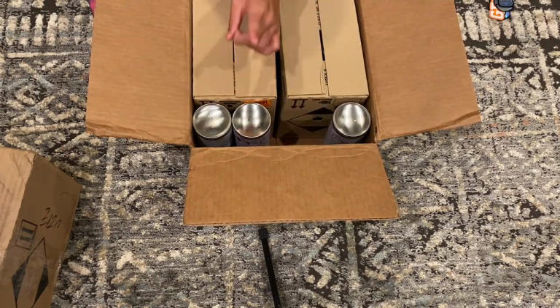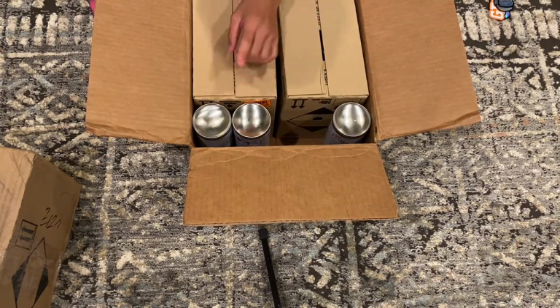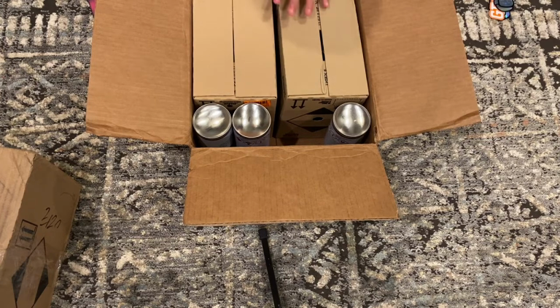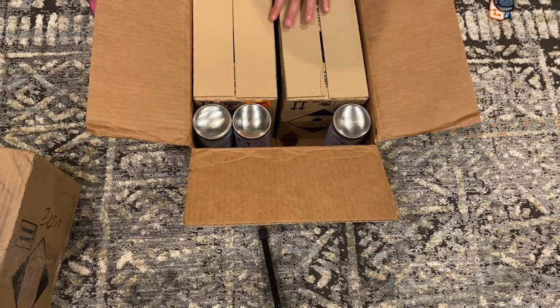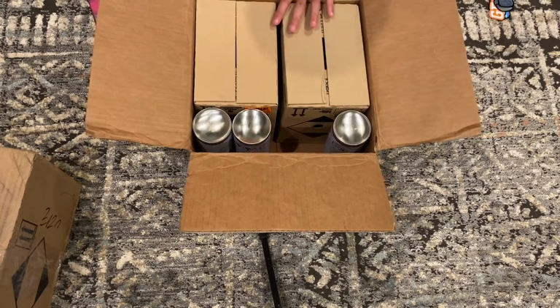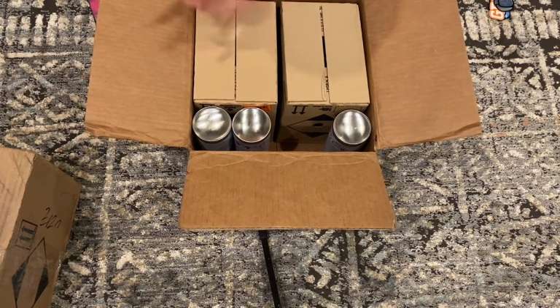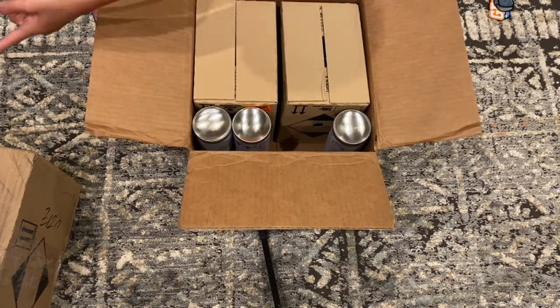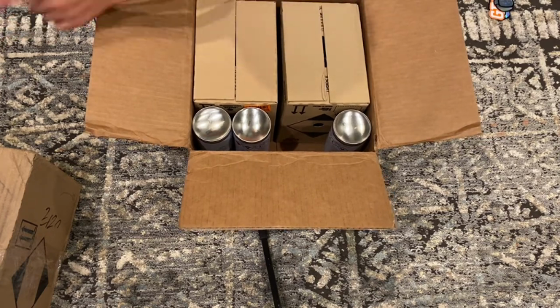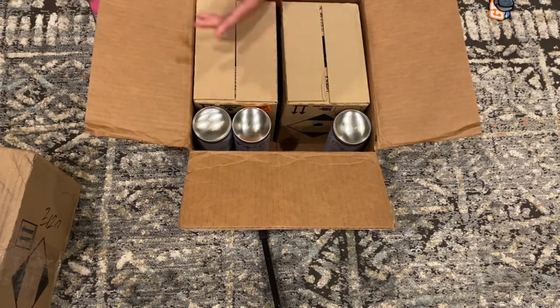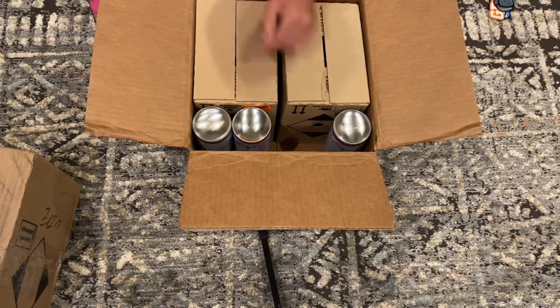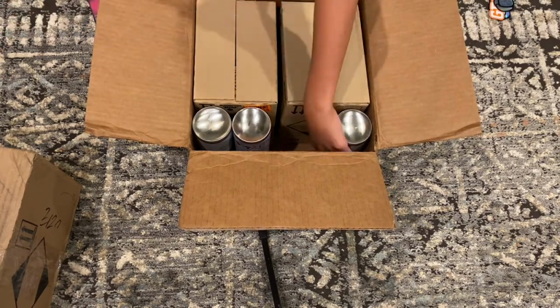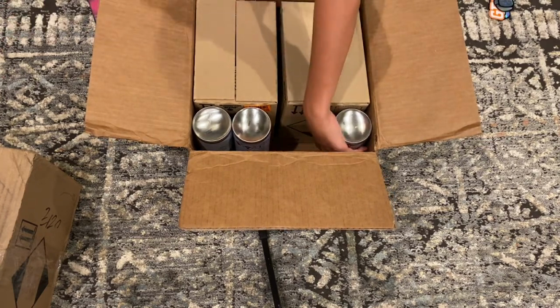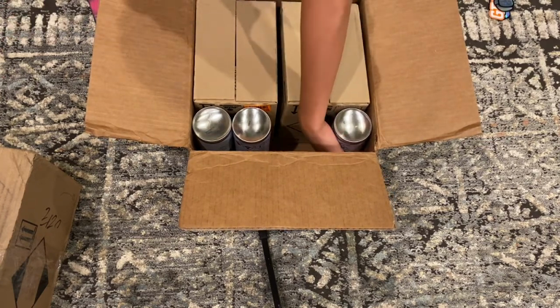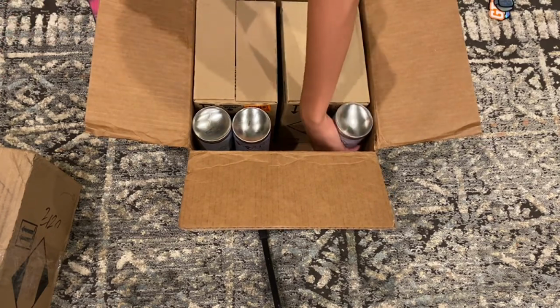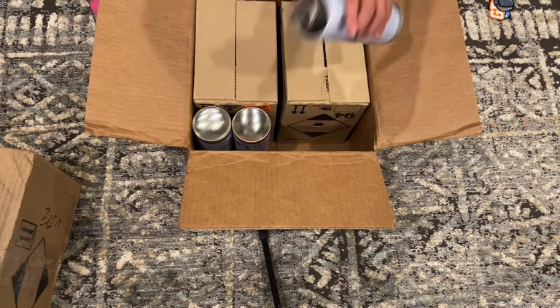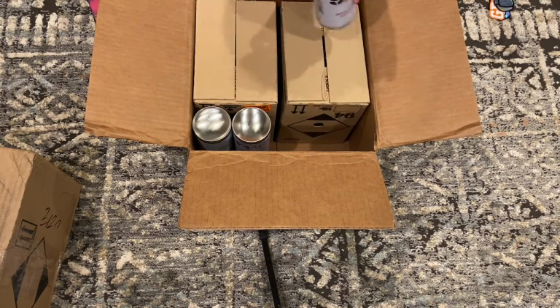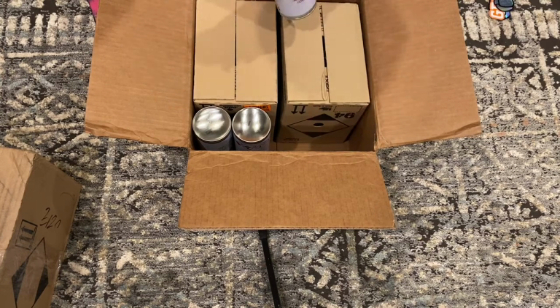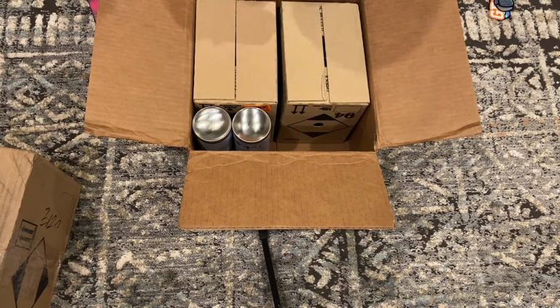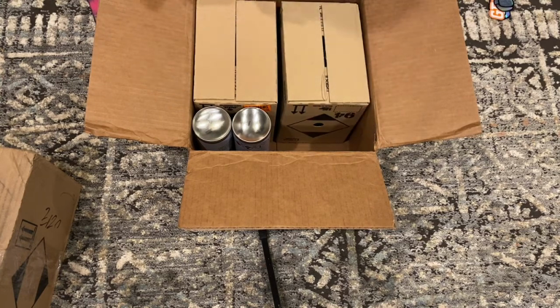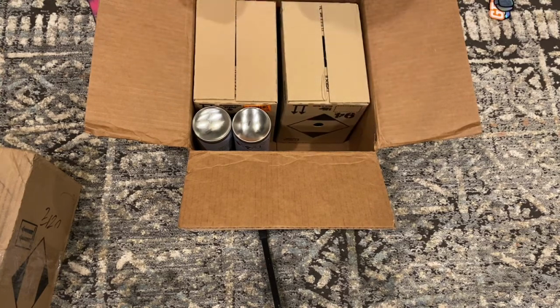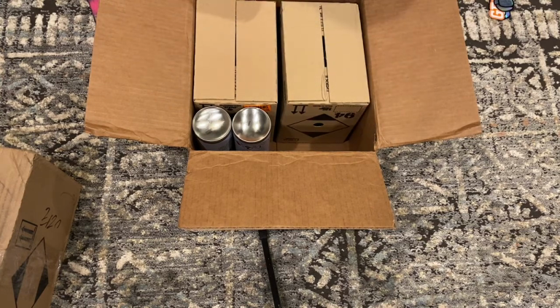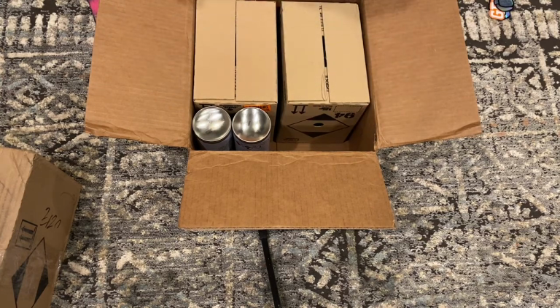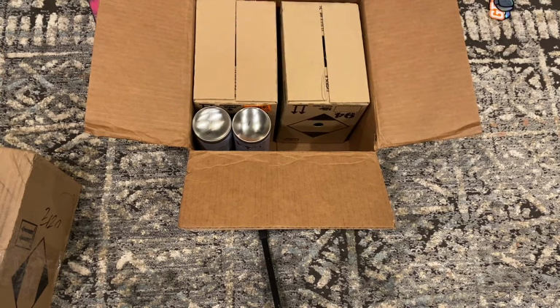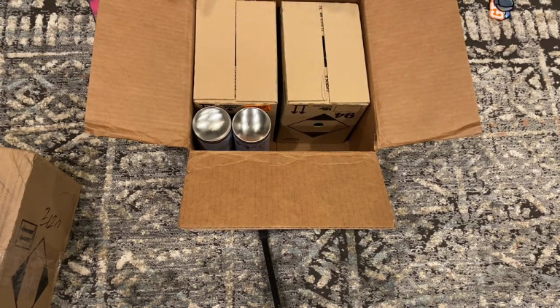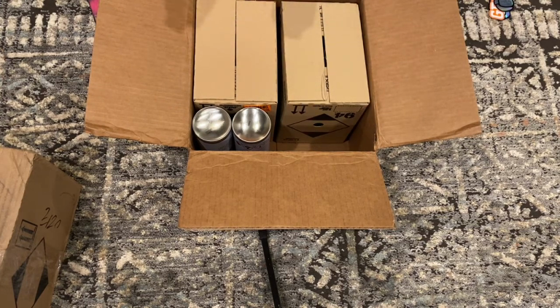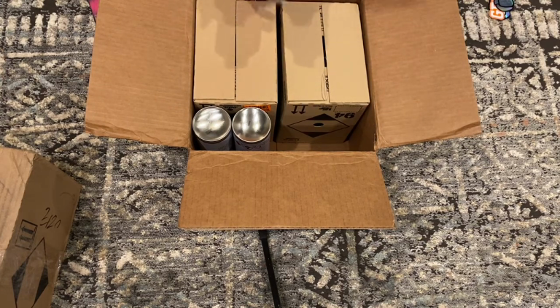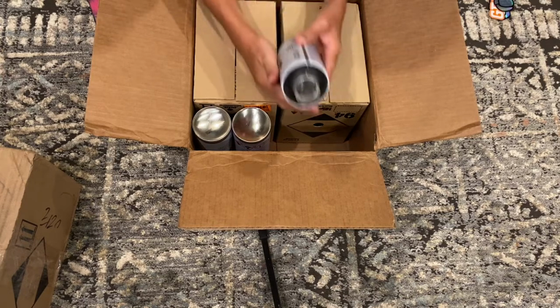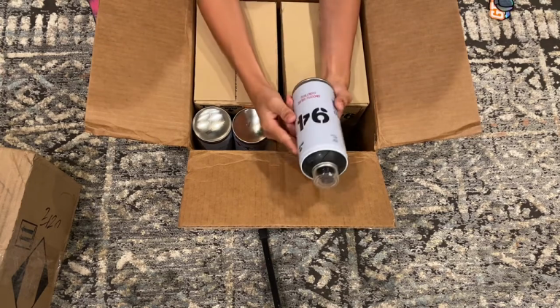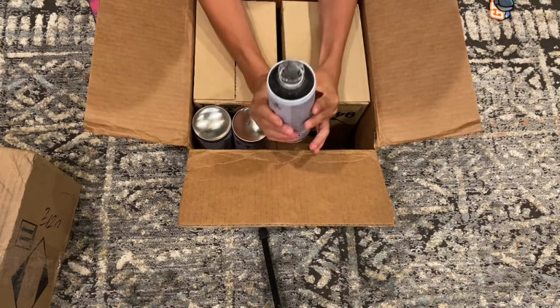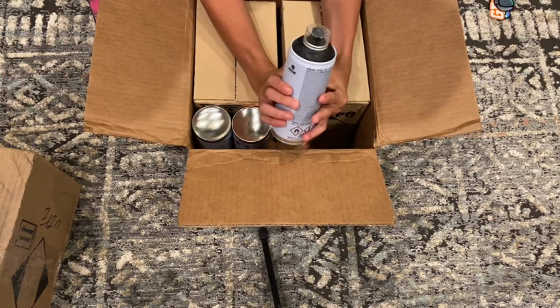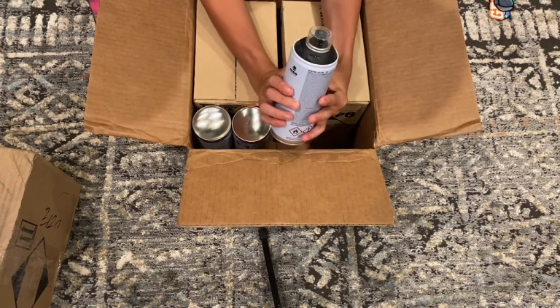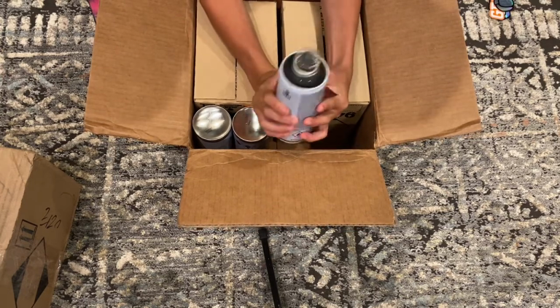This box is just one of two boxes — I have another box that's even bigger that we'll open in a second. But for now let's go over what I have here: a matte black.